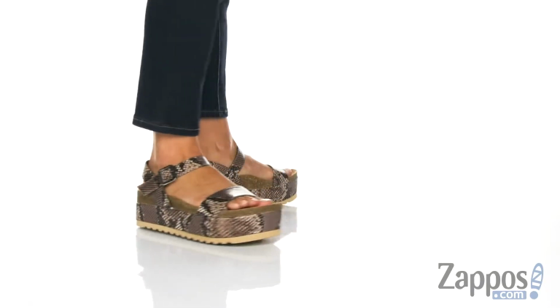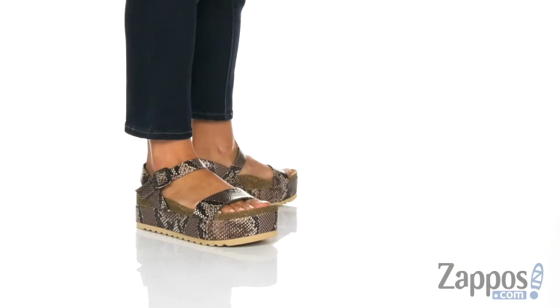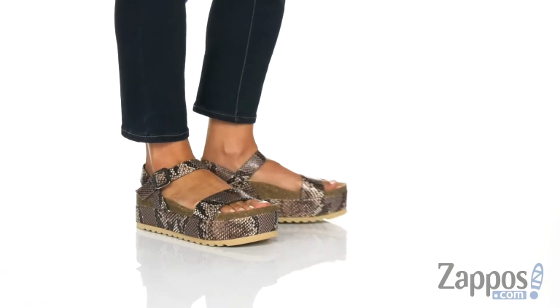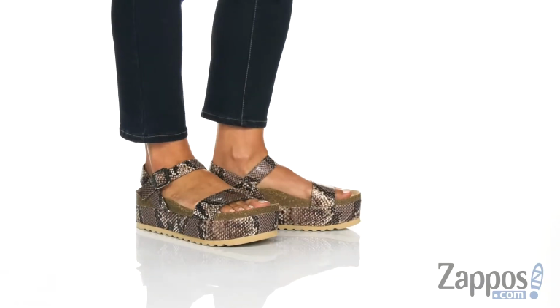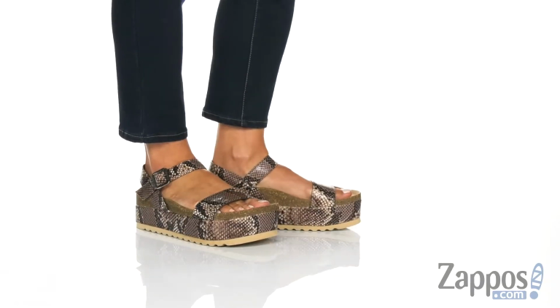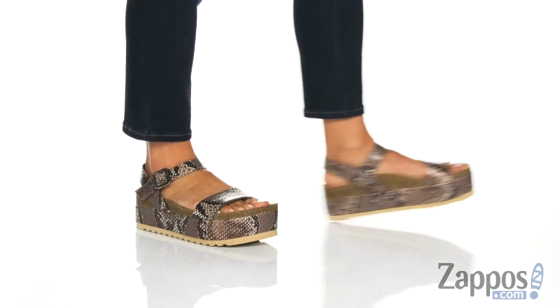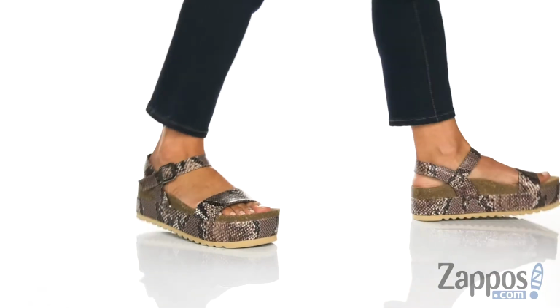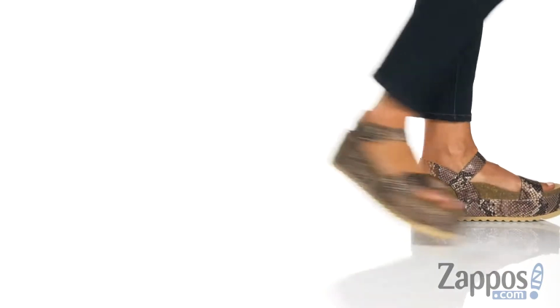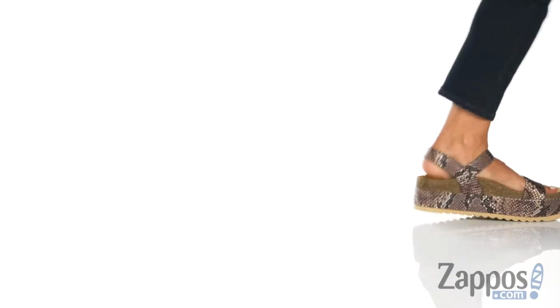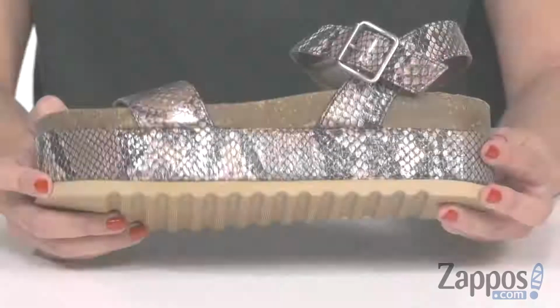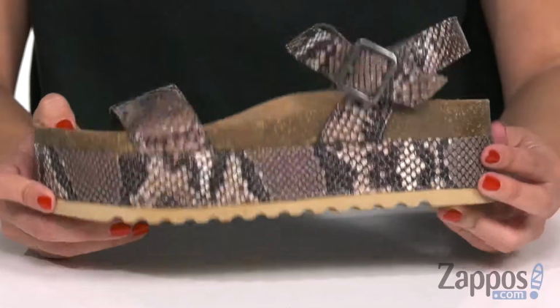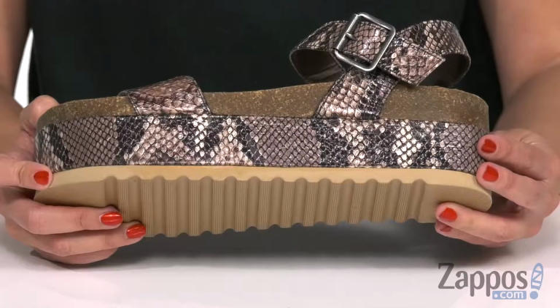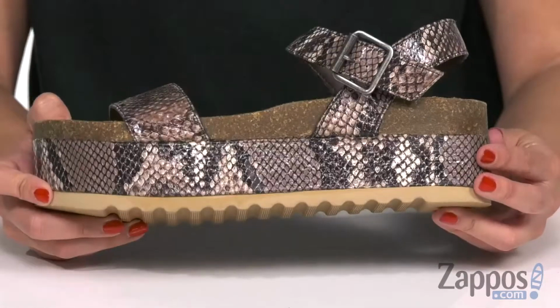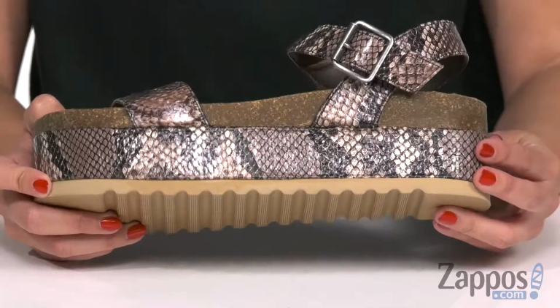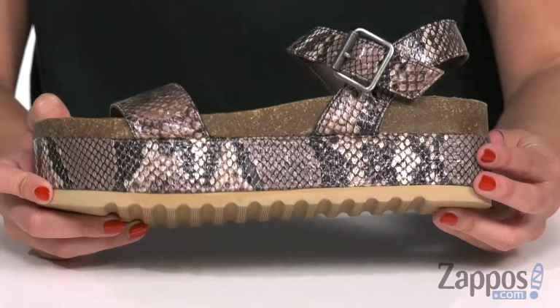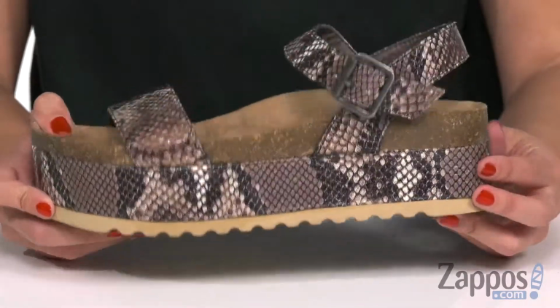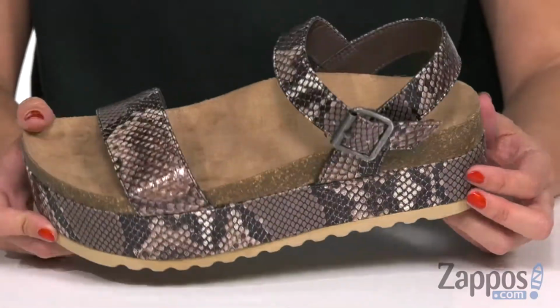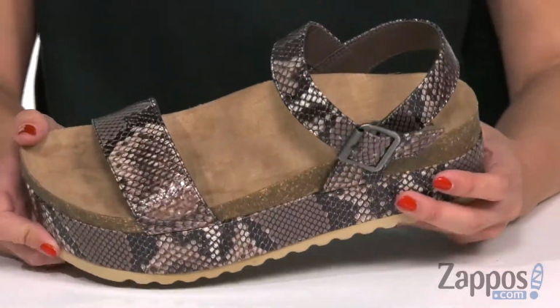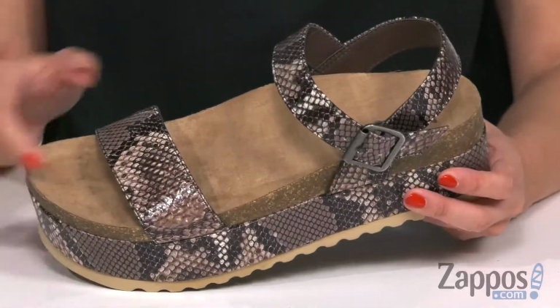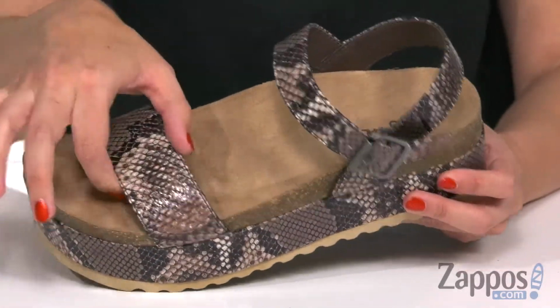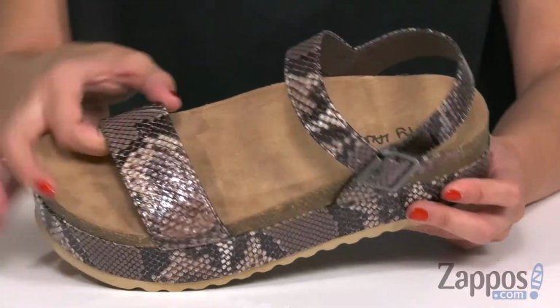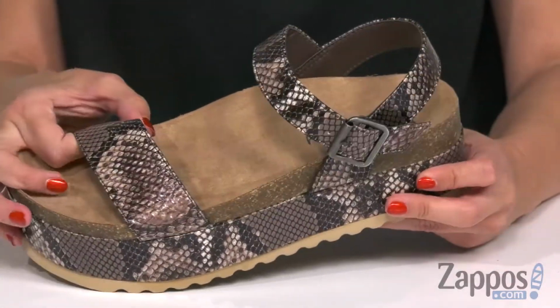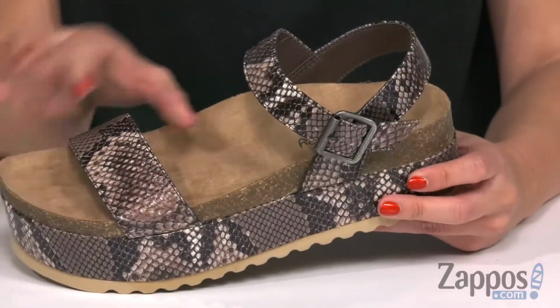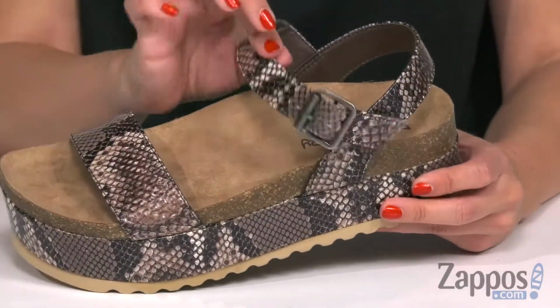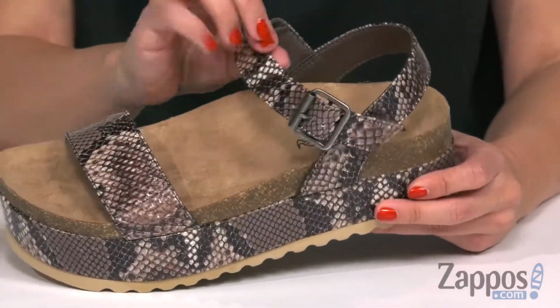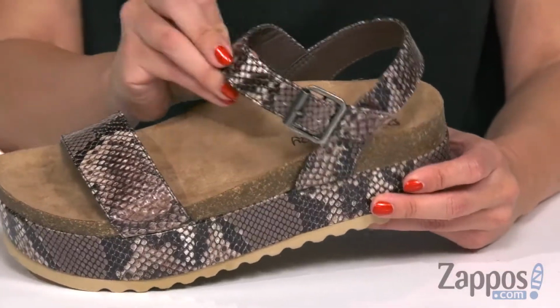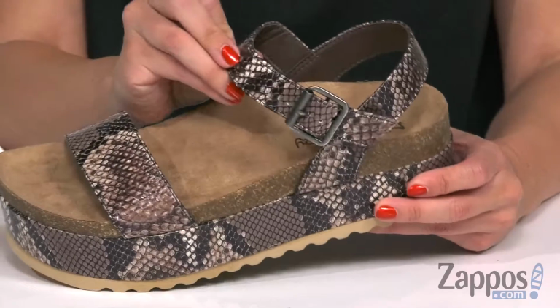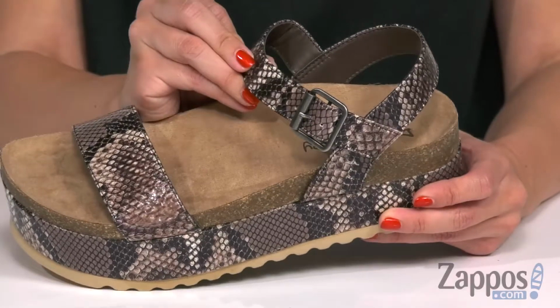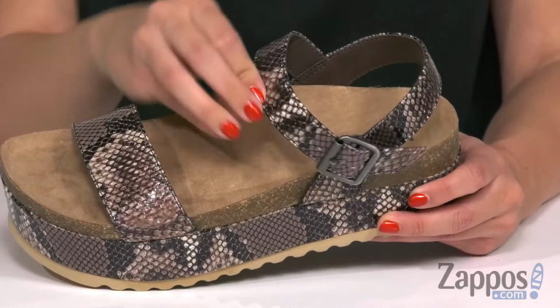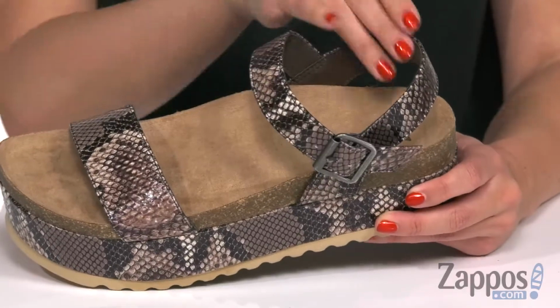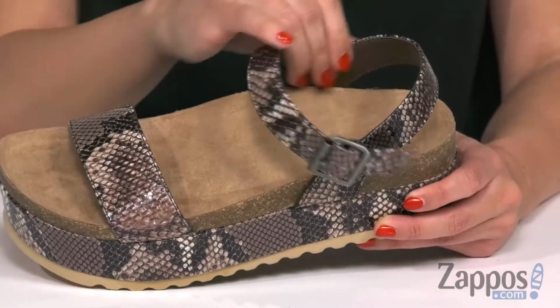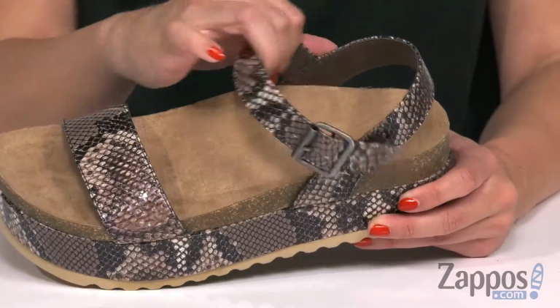These platform sandals have a really cool synthetic snake print upper — it has a little bit of shine to it as well. You do have a single strap over the vamp and an adjustable buckle at the ankle.